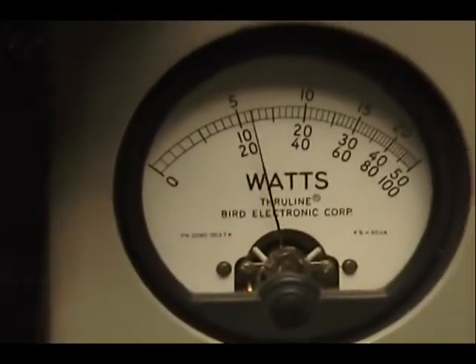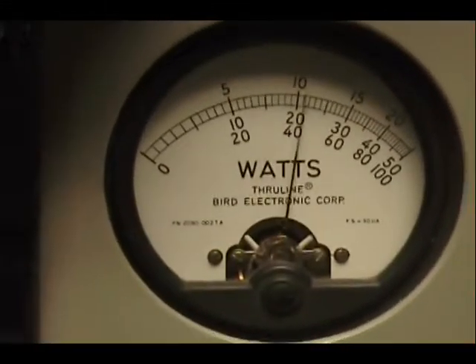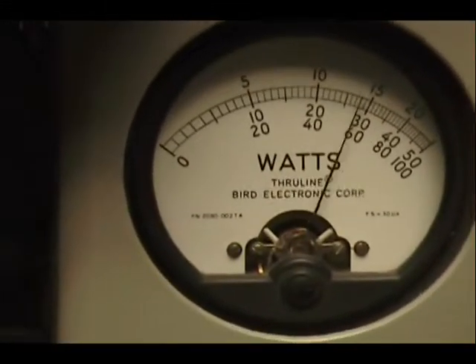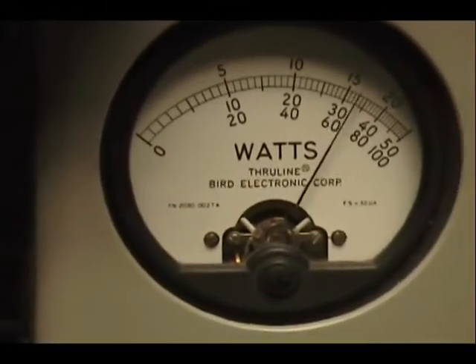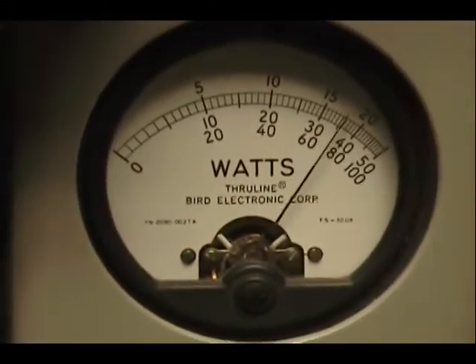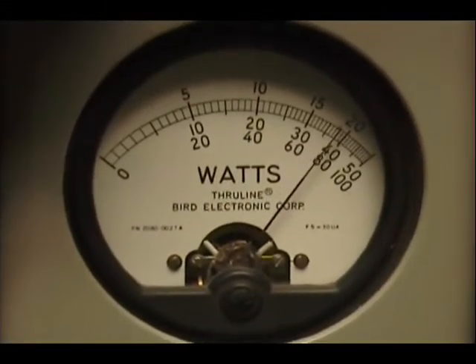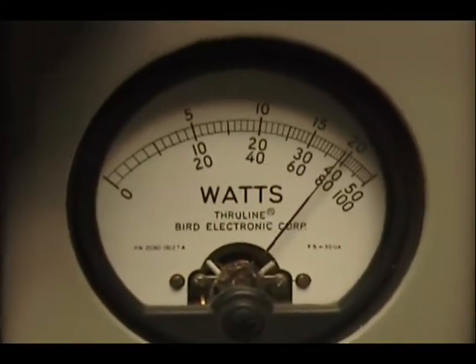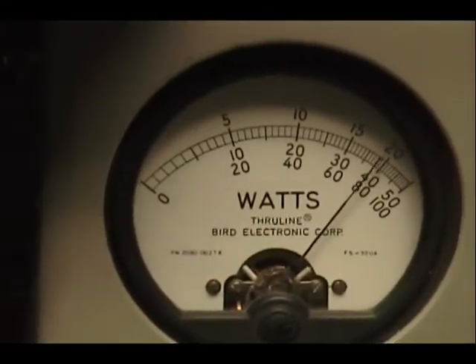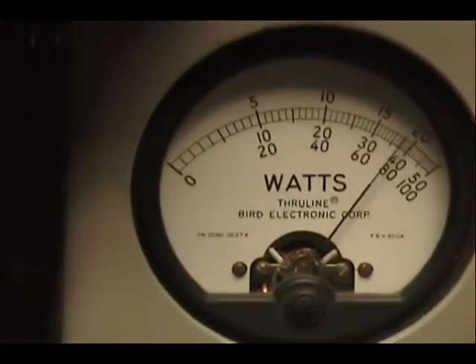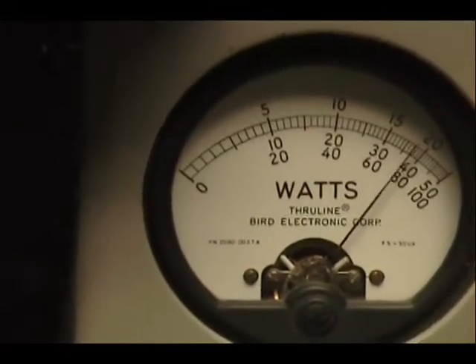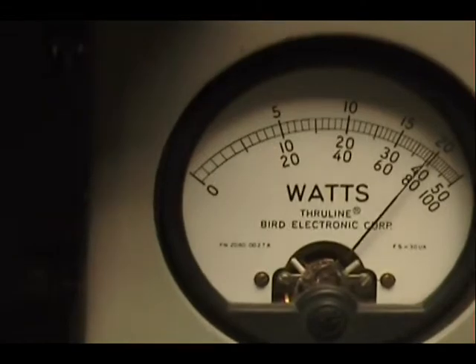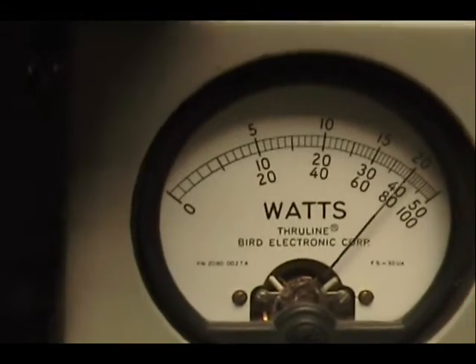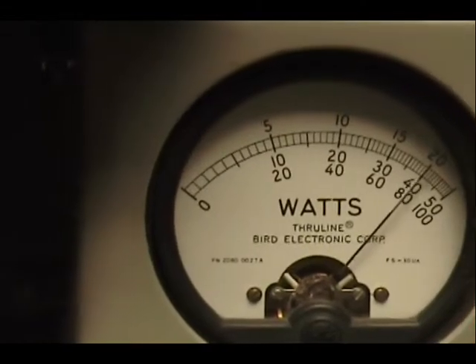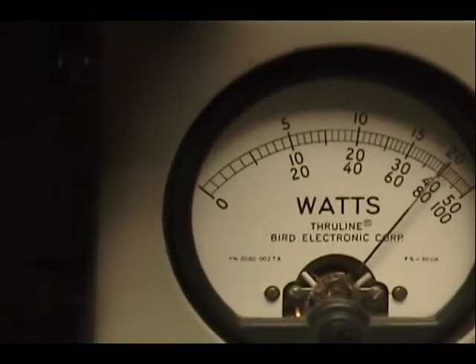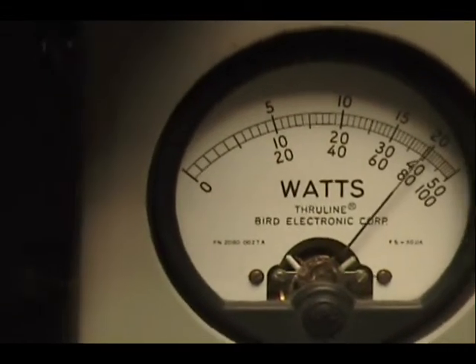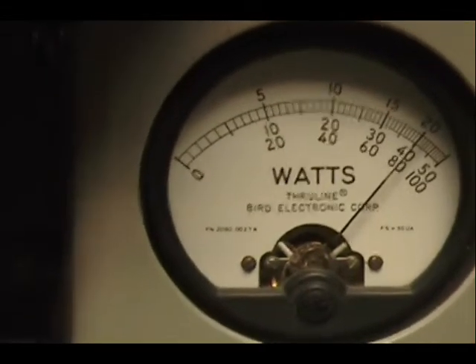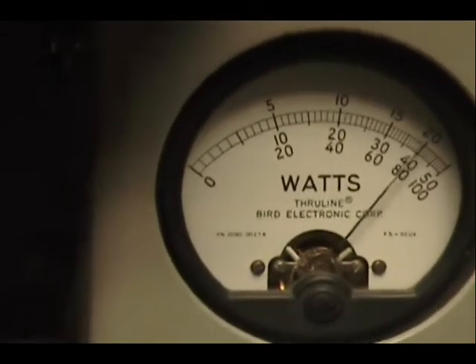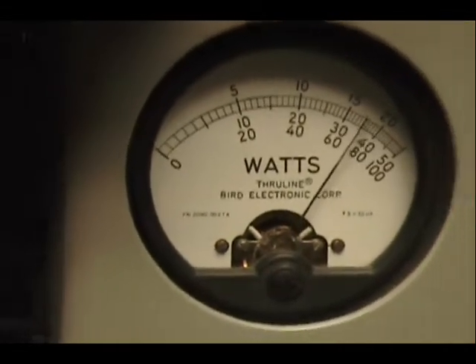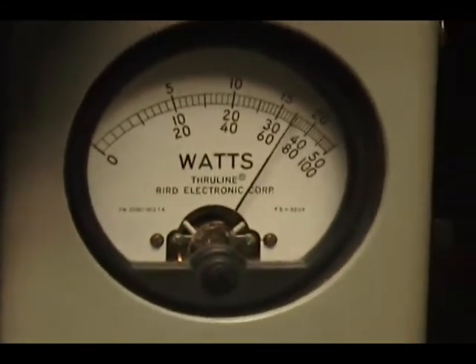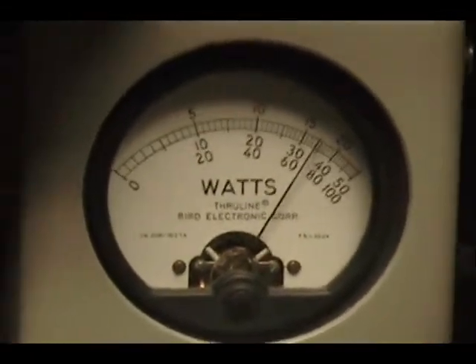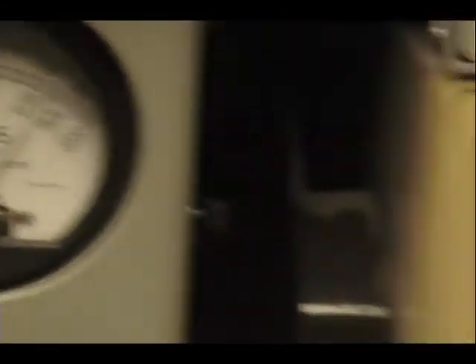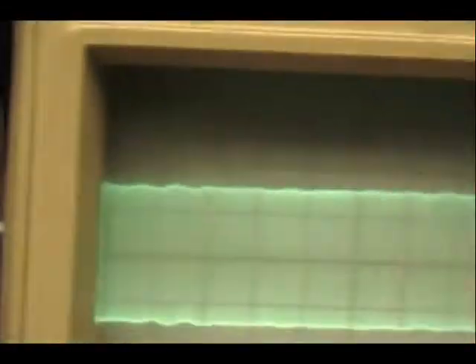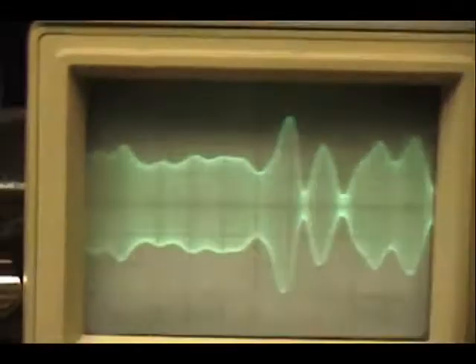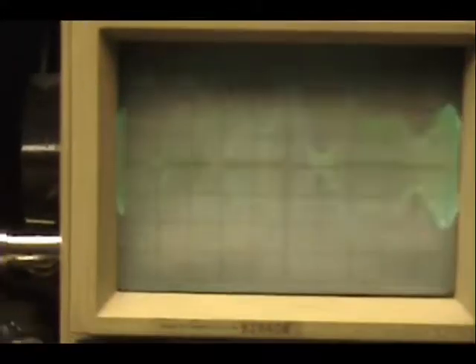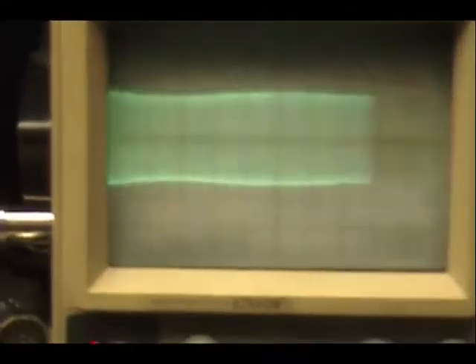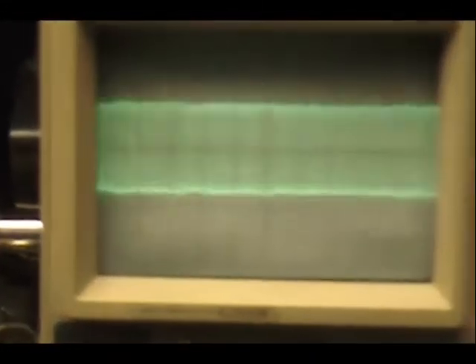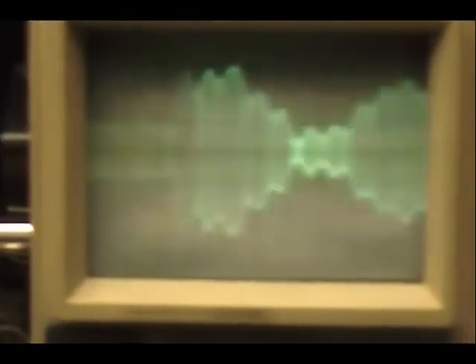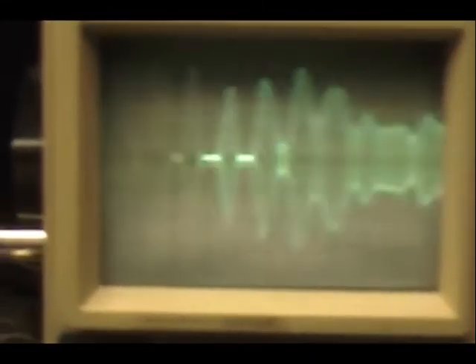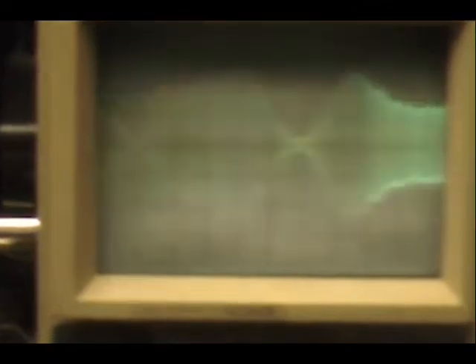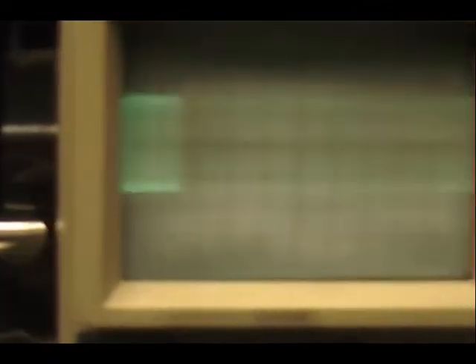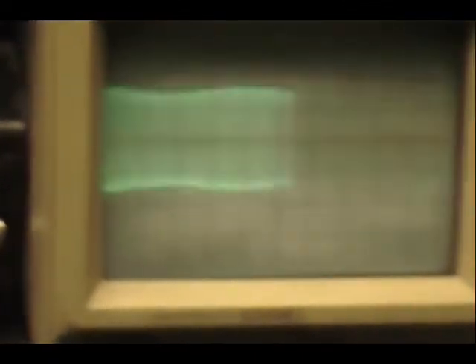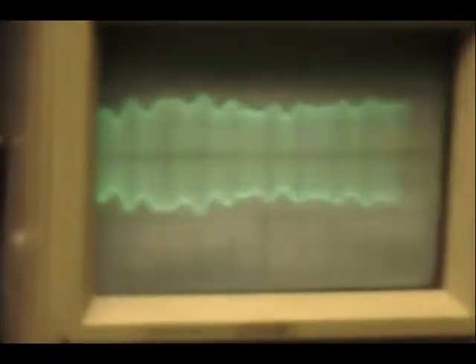Audio check, check, check, check, check — one, two, three, four, five. Audio check, check, check — one, two, three, four, five. Audio — one, two, three, four, five. Audio.